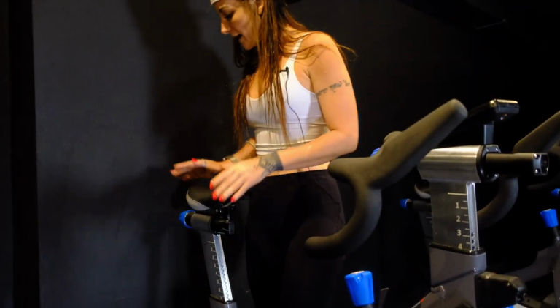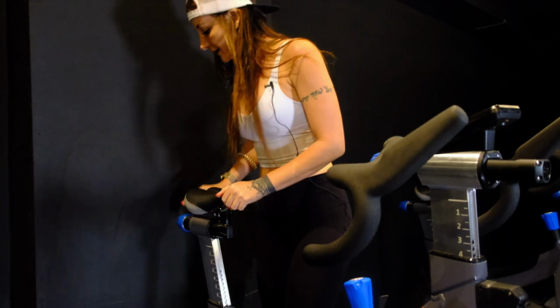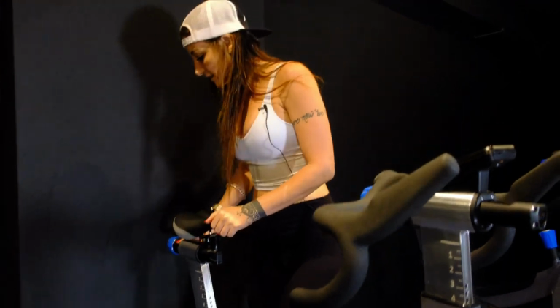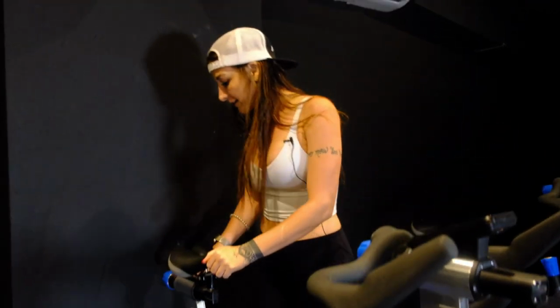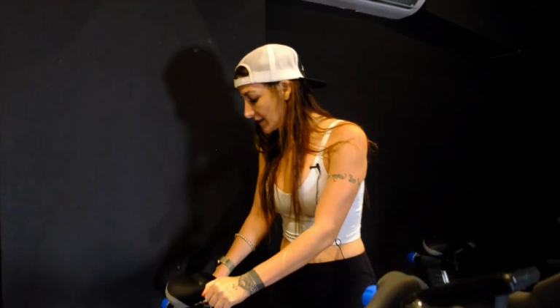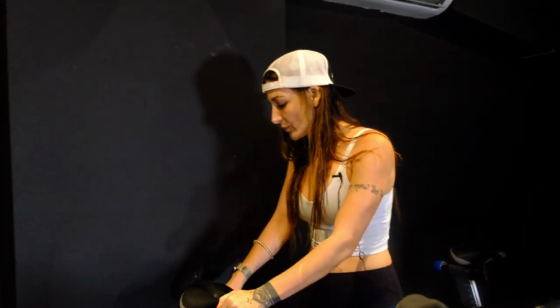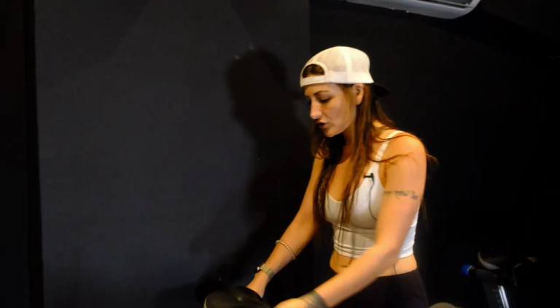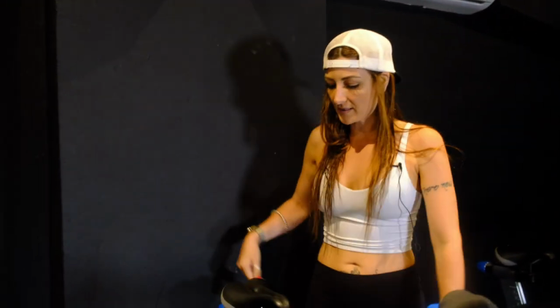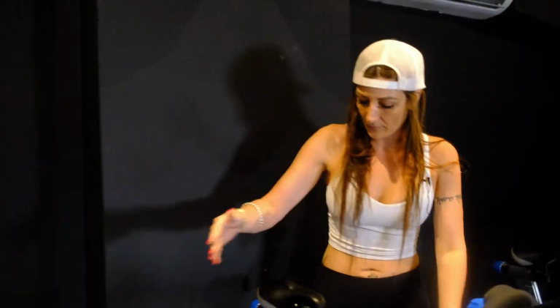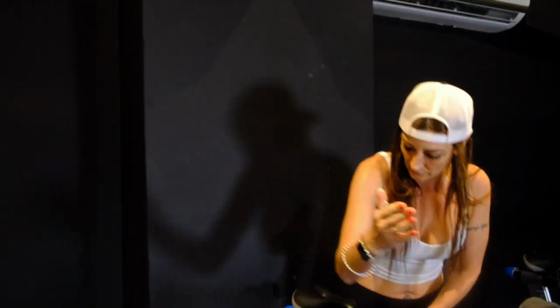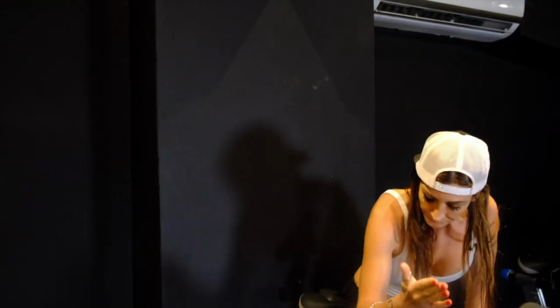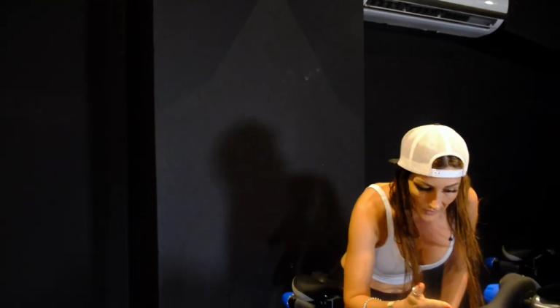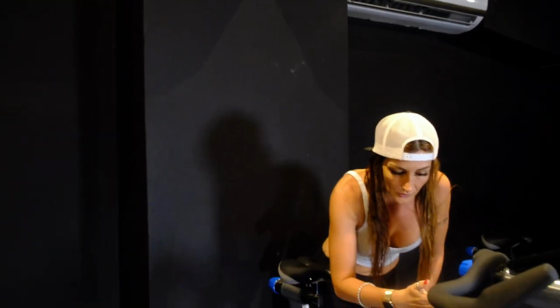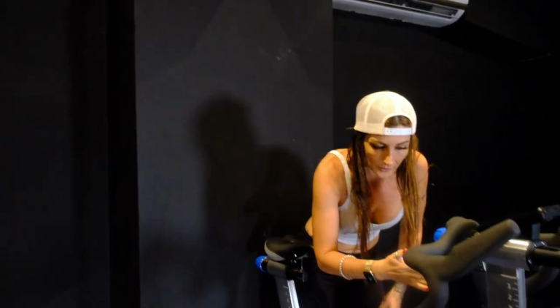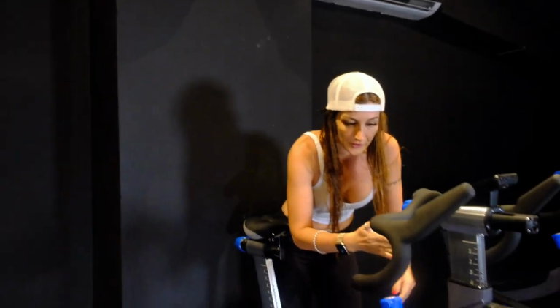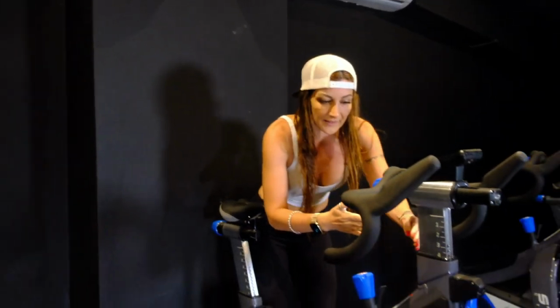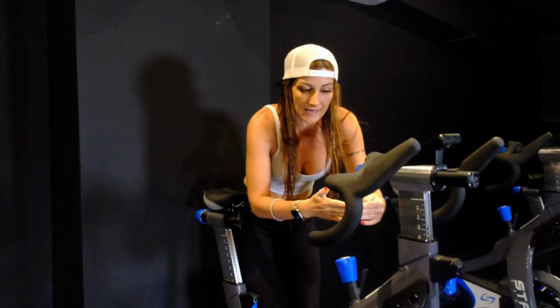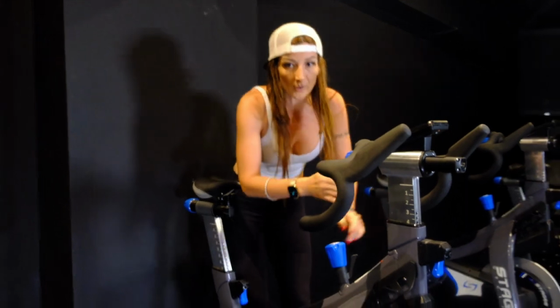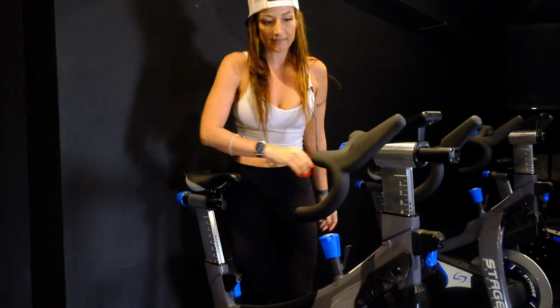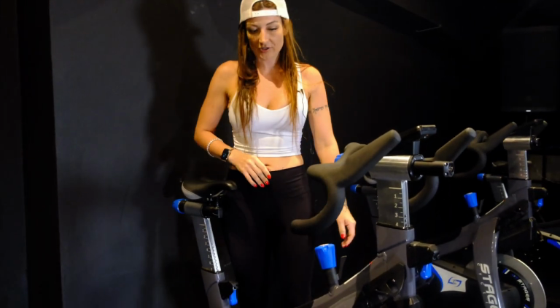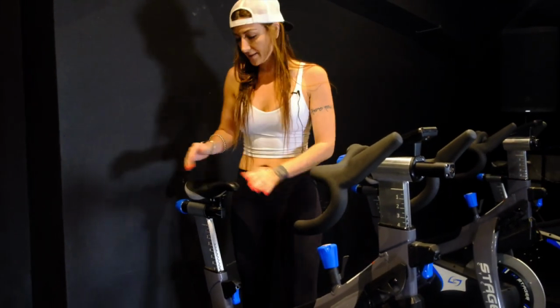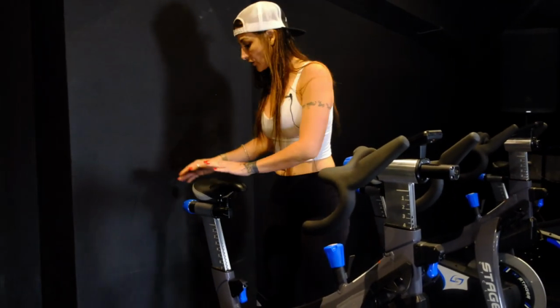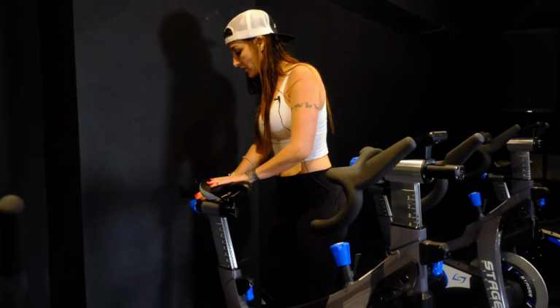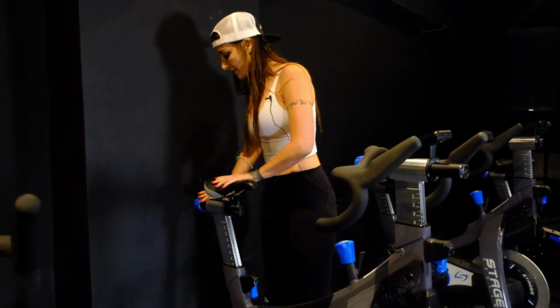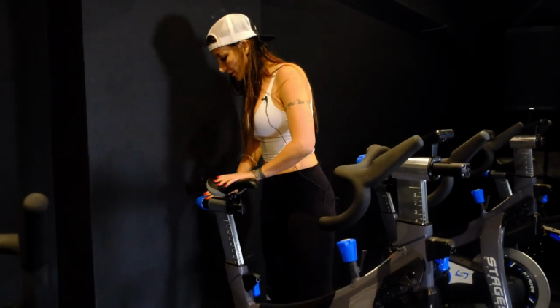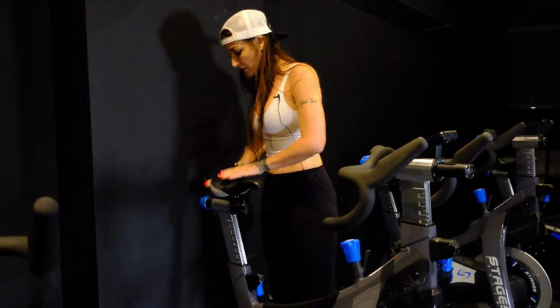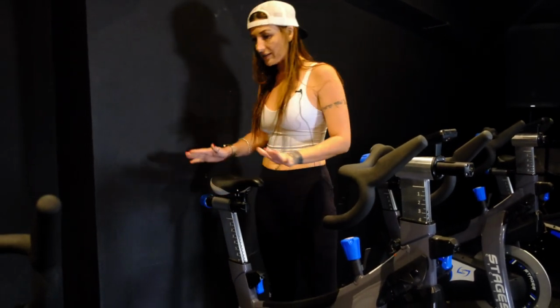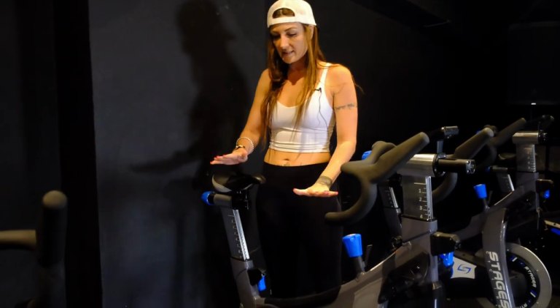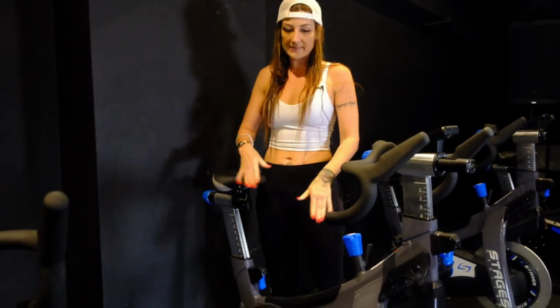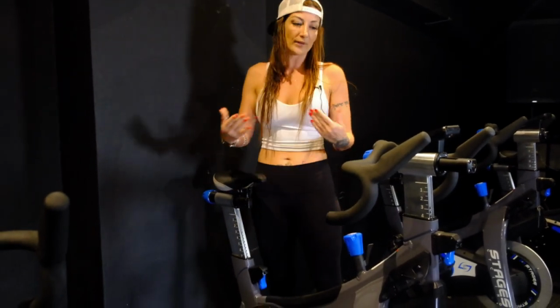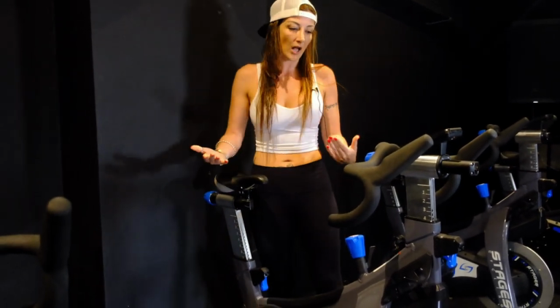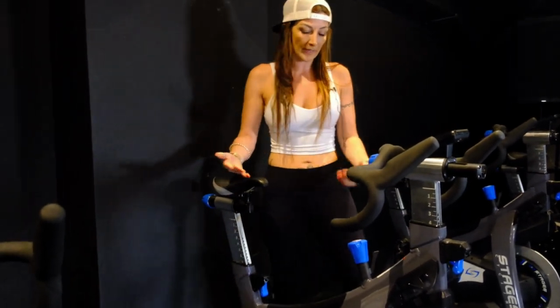I like to start at the zero position. Some people do elbow to fingertip, but that does not work on Stages bikes. So I start in the zero position and then see what it's like when I get on the bike.